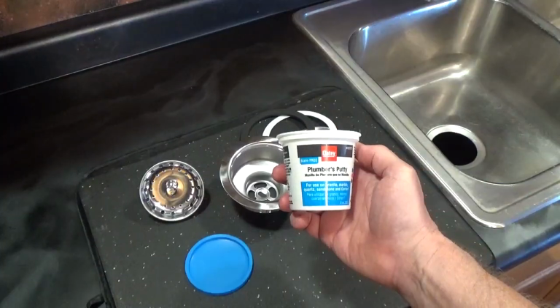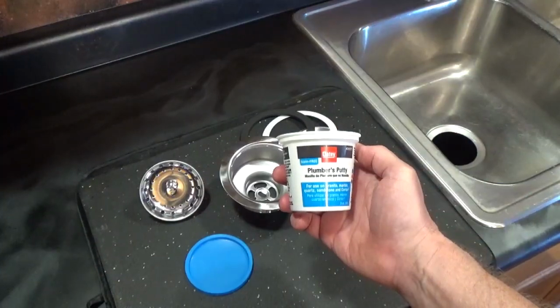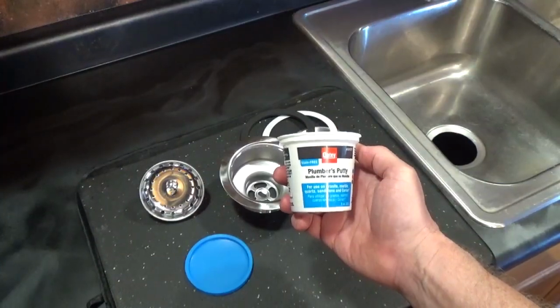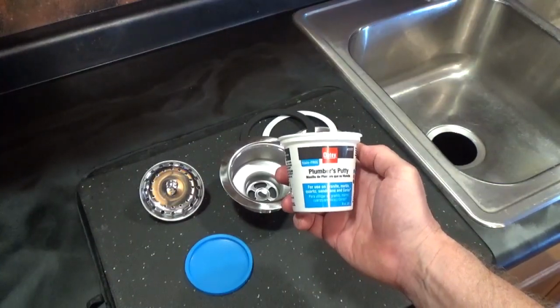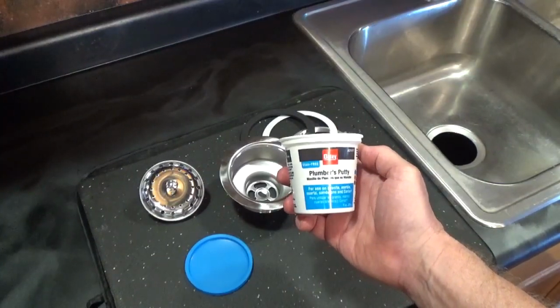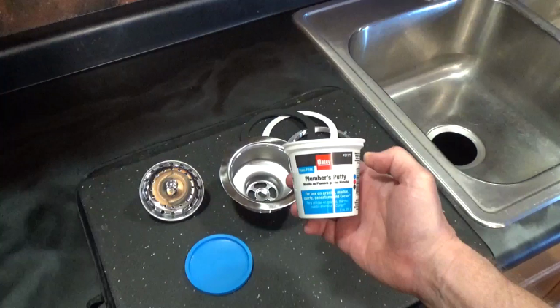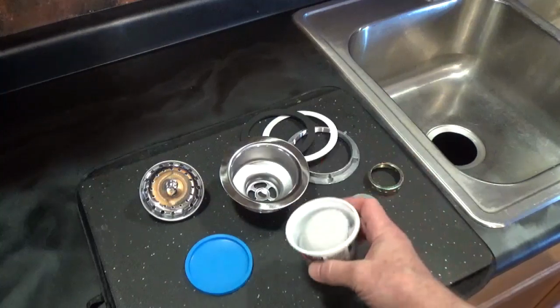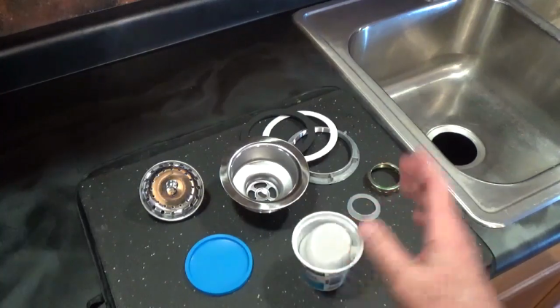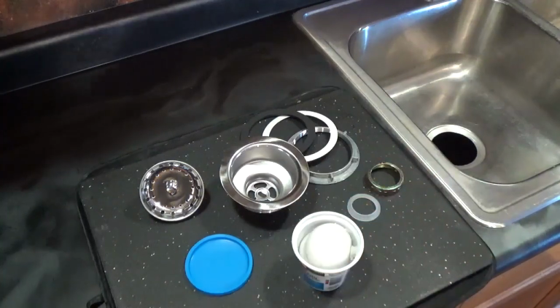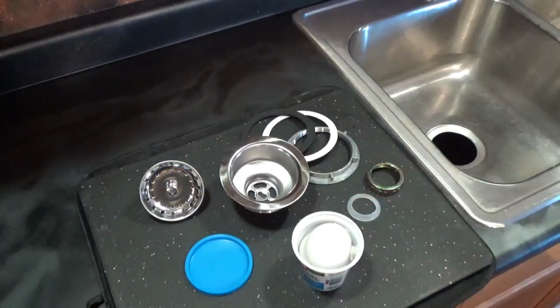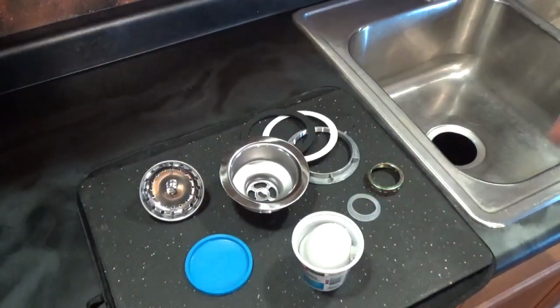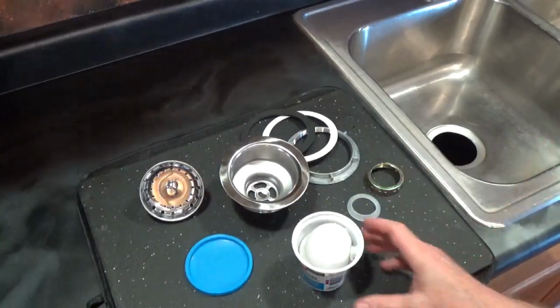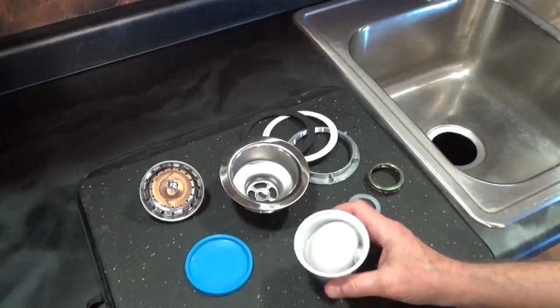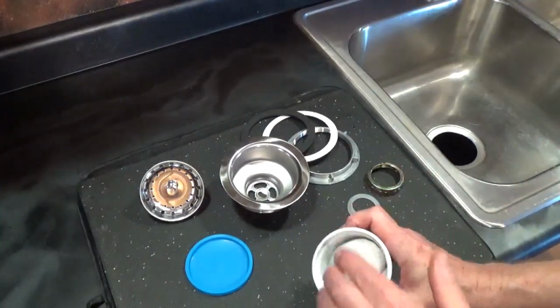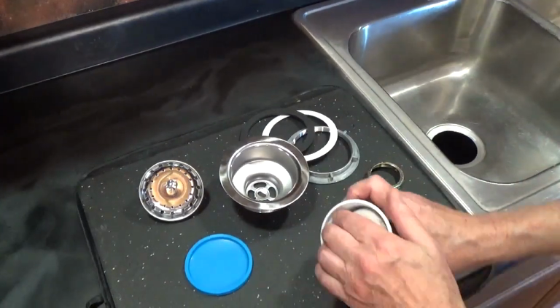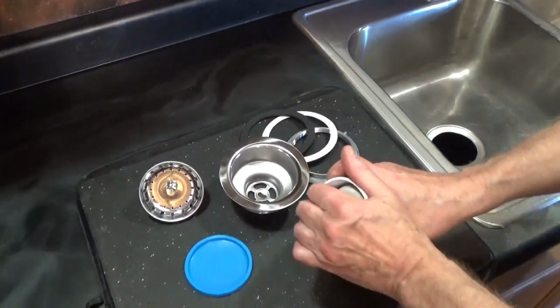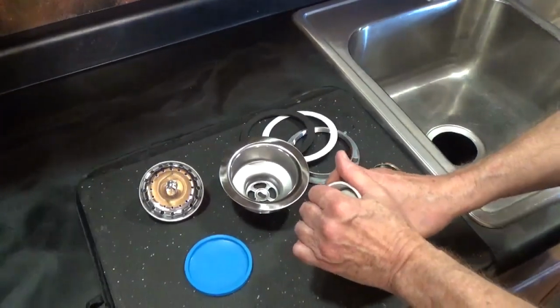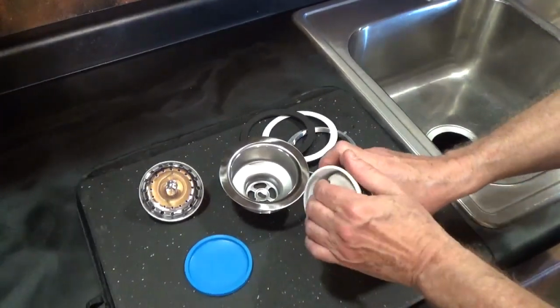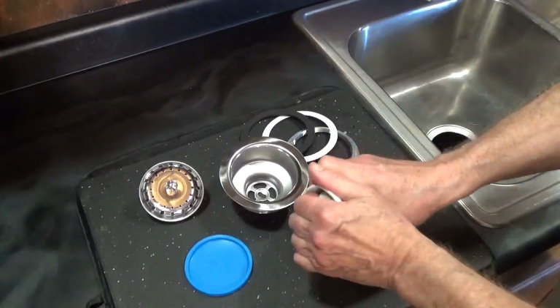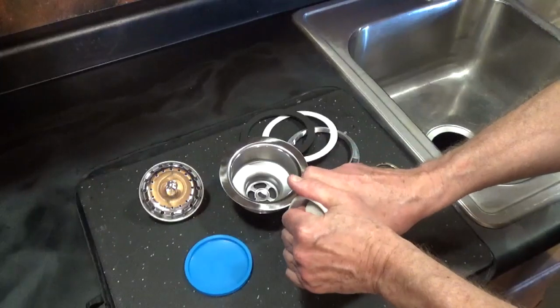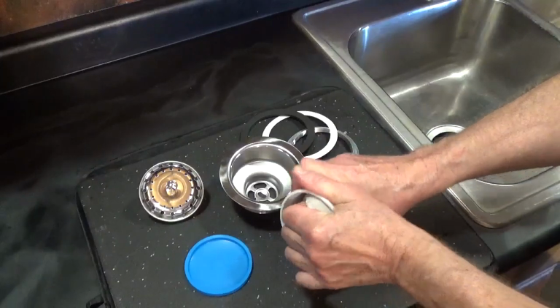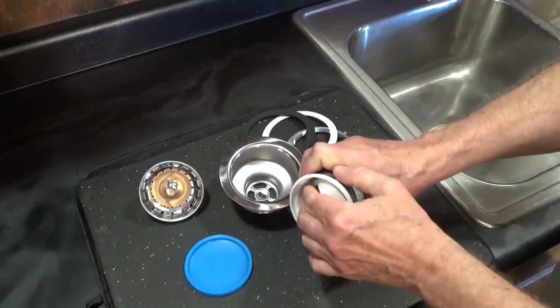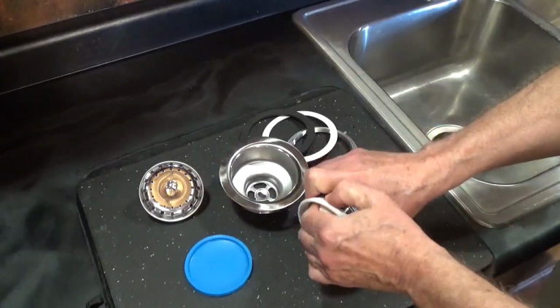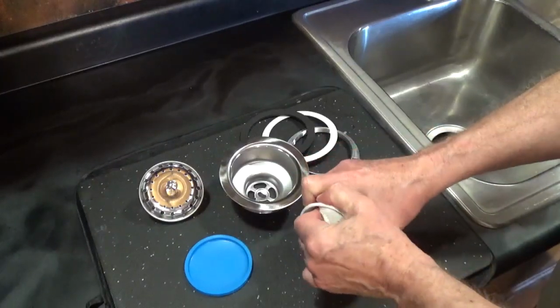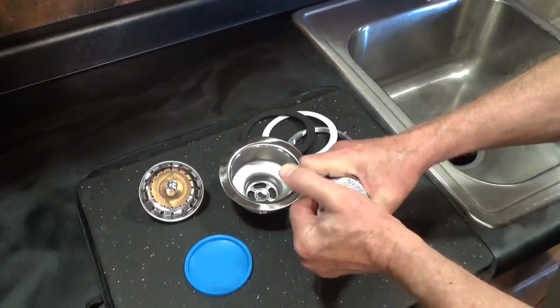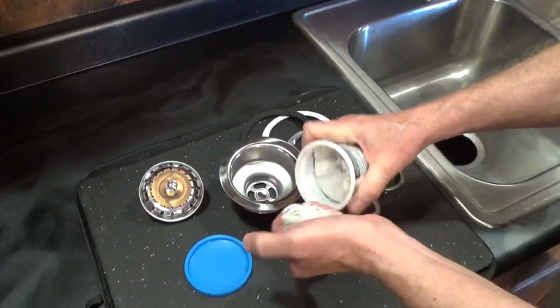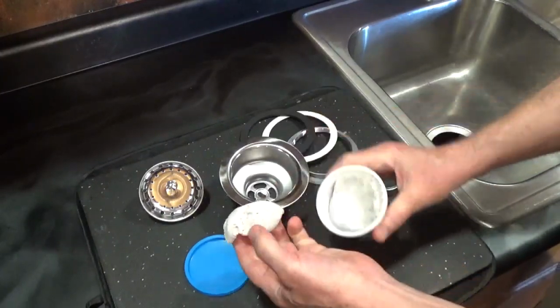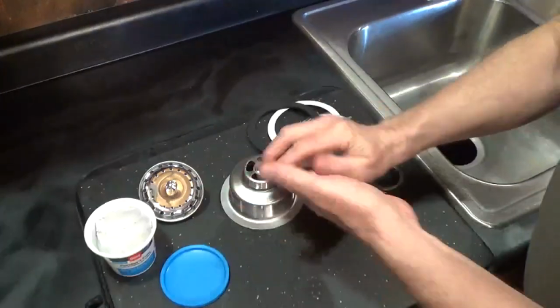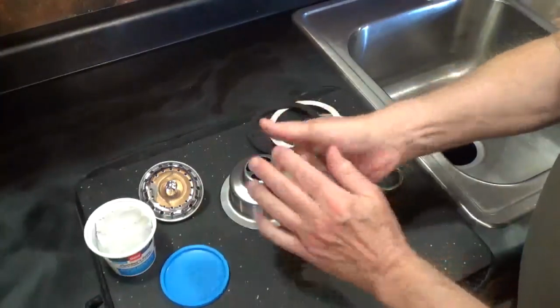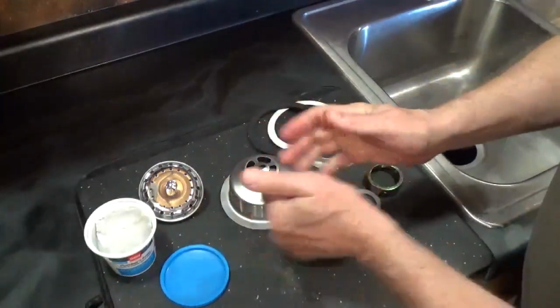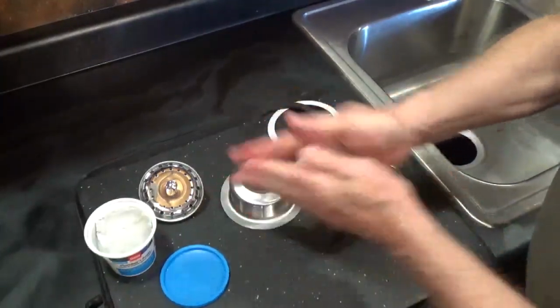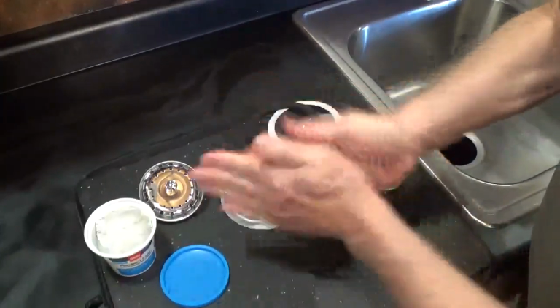Create a seal with plumber's putty. I use stain-free or non-staining plumber's putty, which can be used on most types of sinks, even porous material like granite, marble, and quartz.